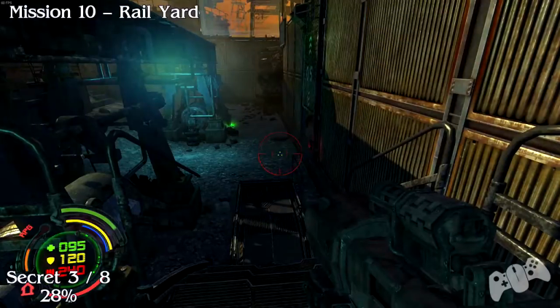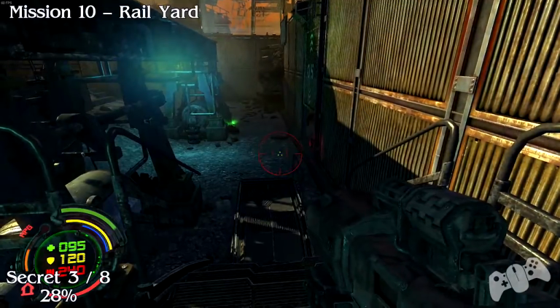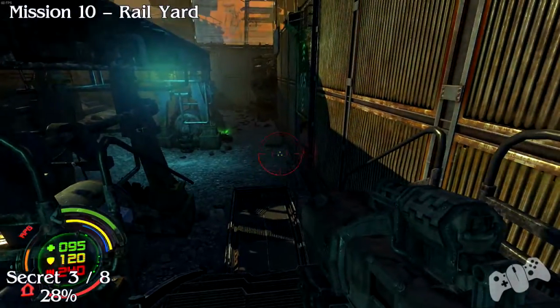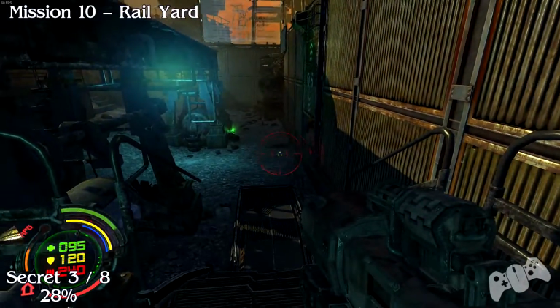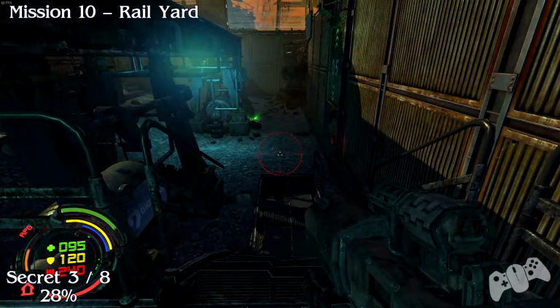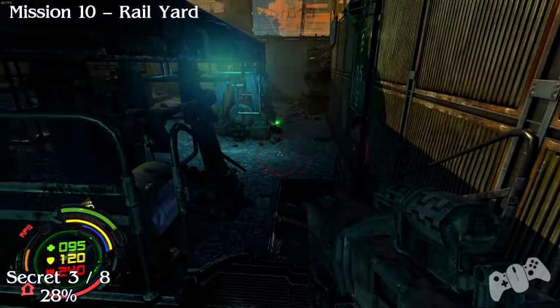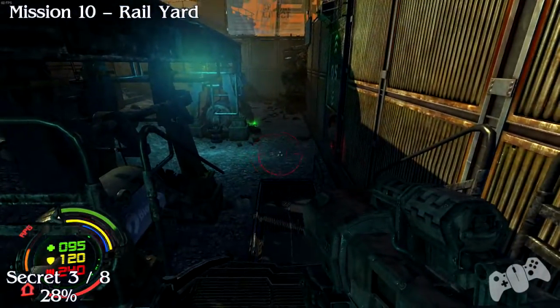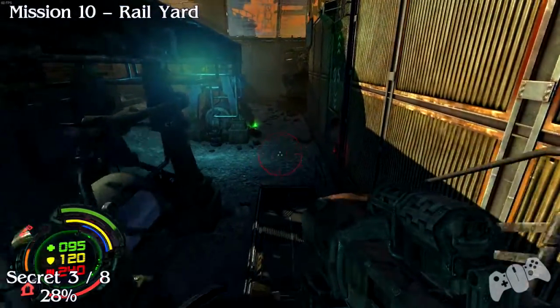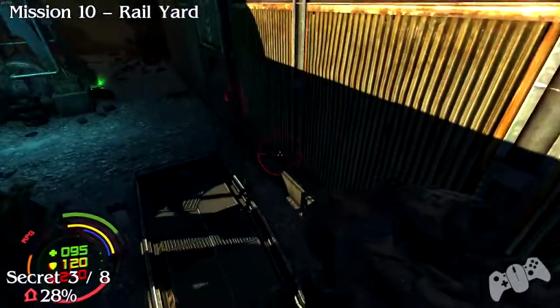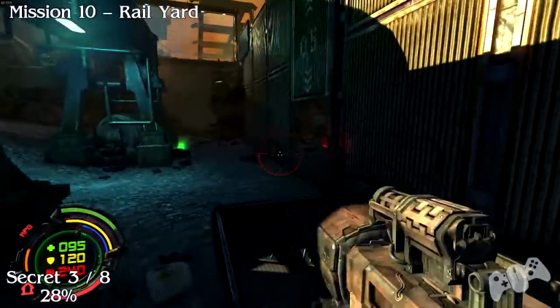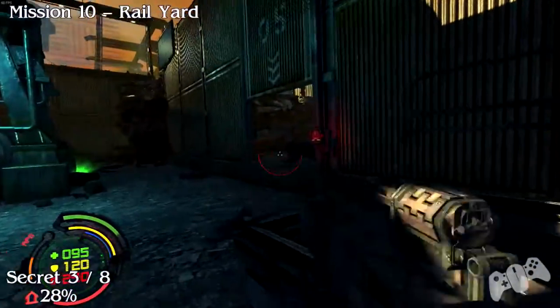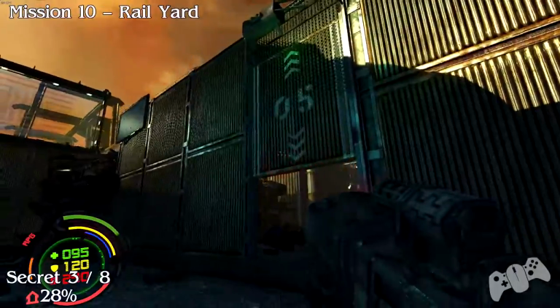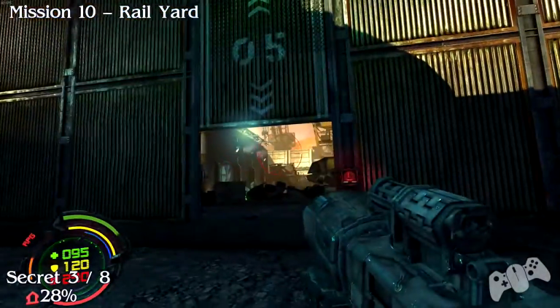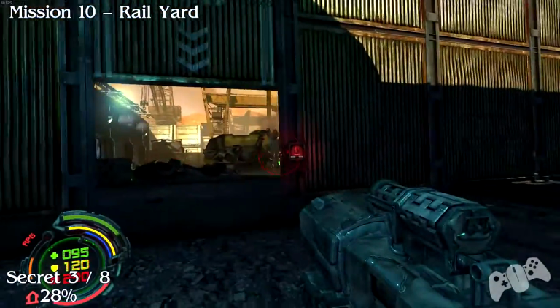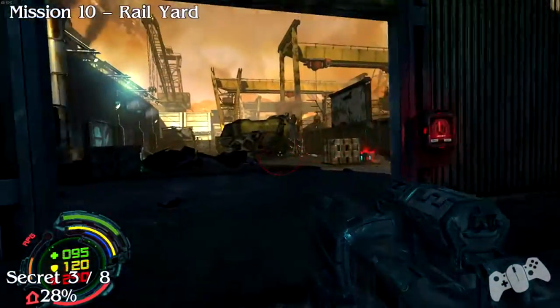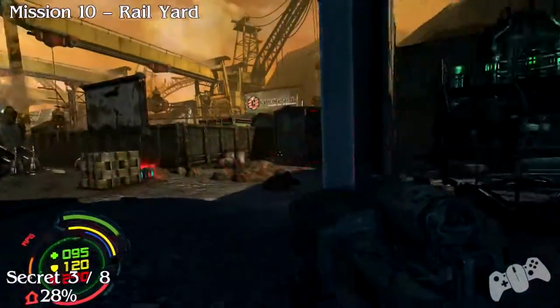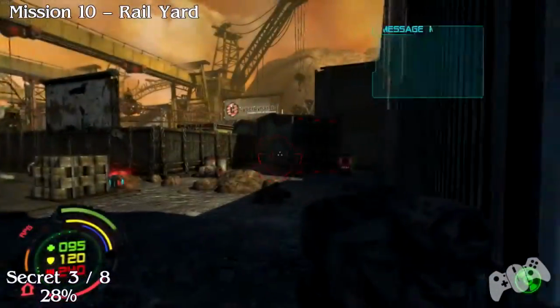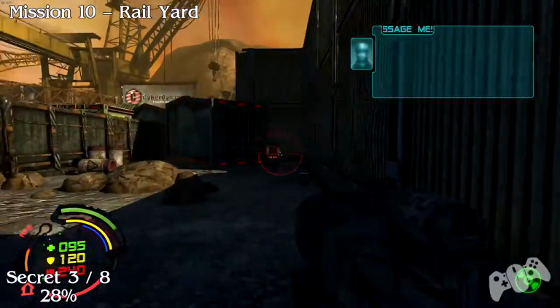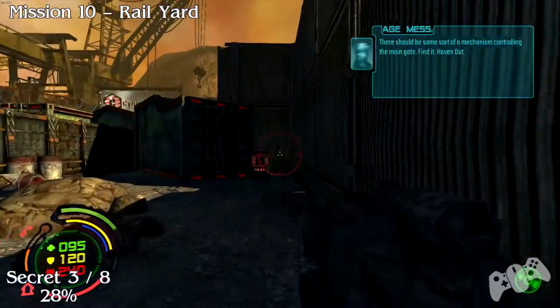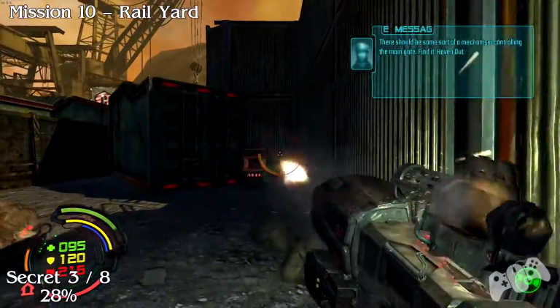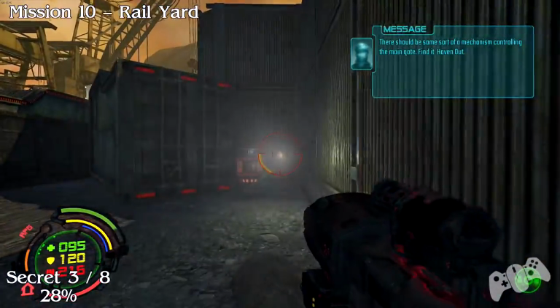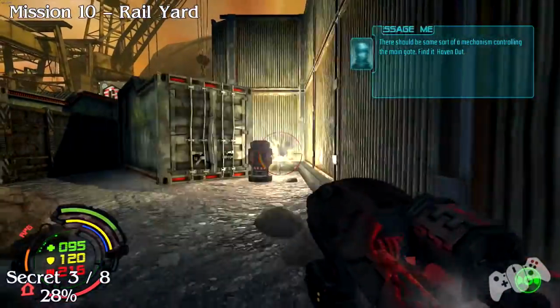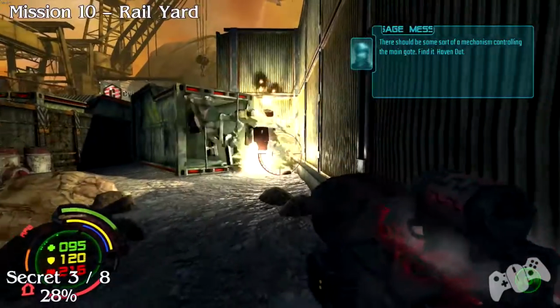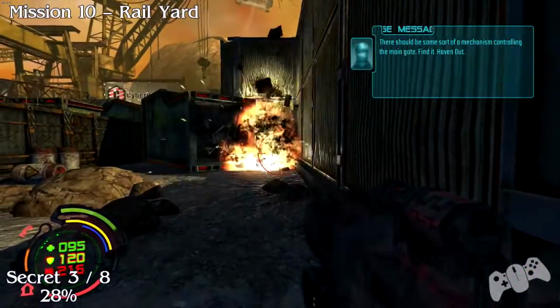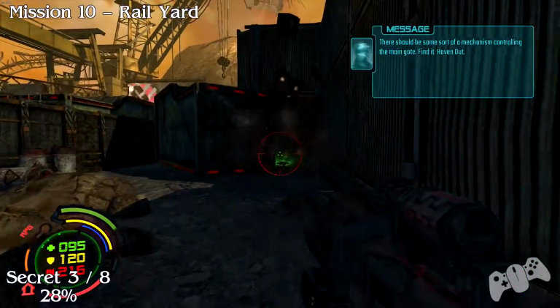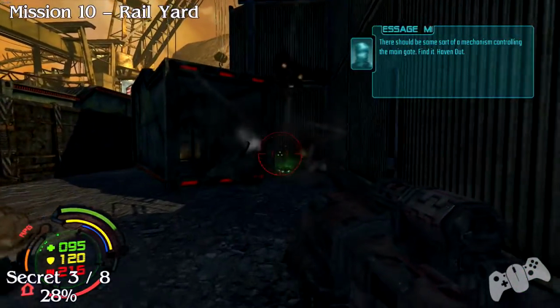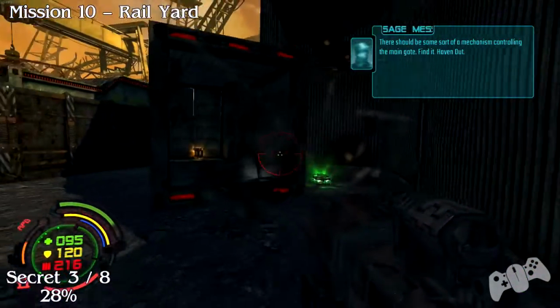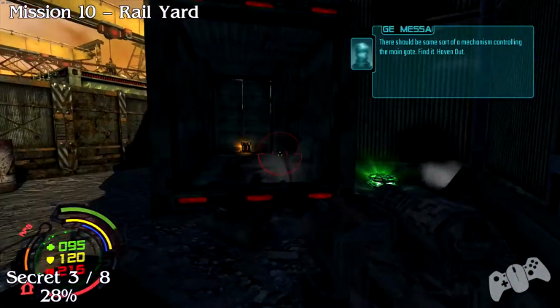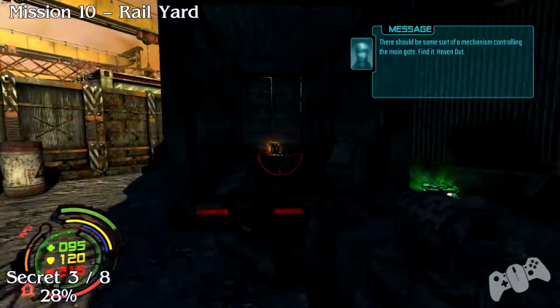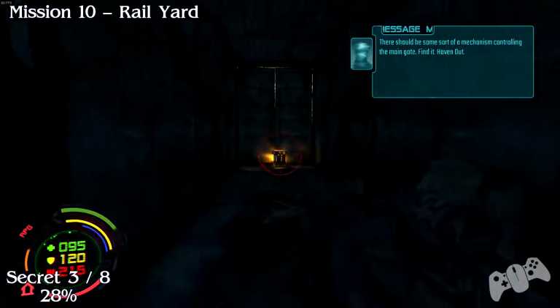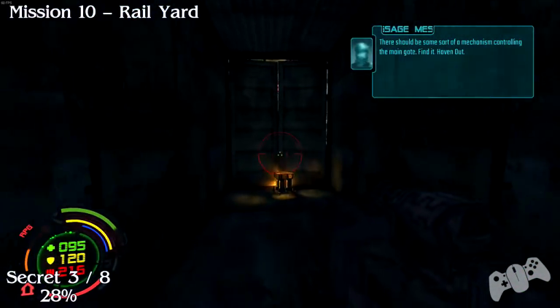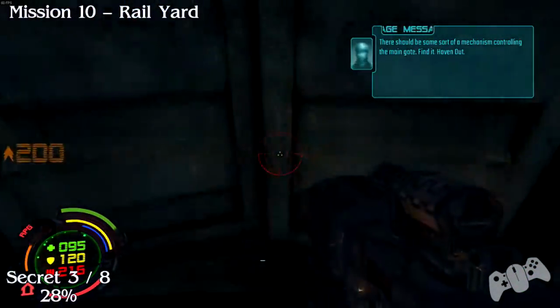Secret three — still in the same location. Now we're going to leave and progress on with the mission. Once you head through the door, look right and you should see a shipping container. Shoot the barrel next to the doors to blow it up, and then you'll find the secret.